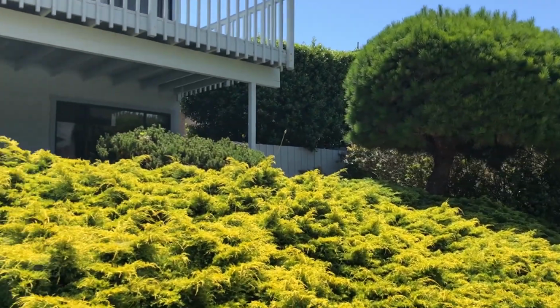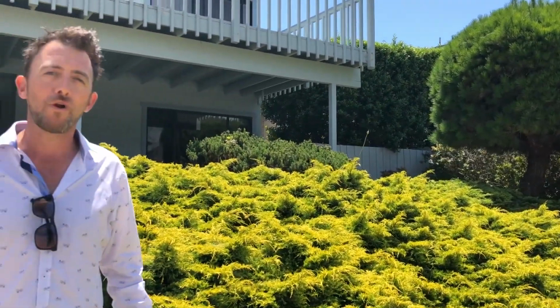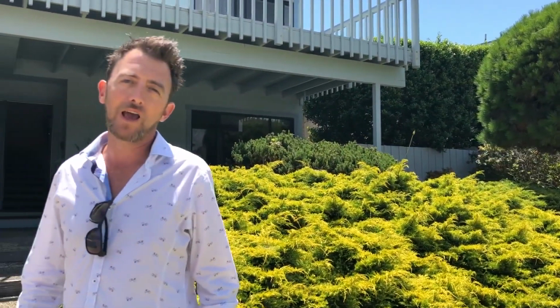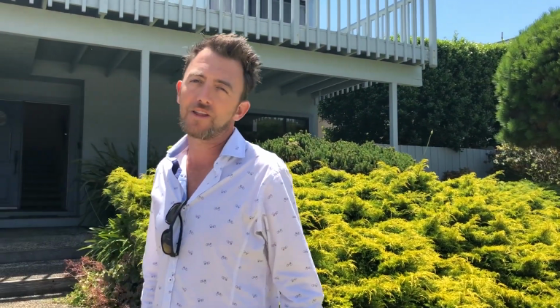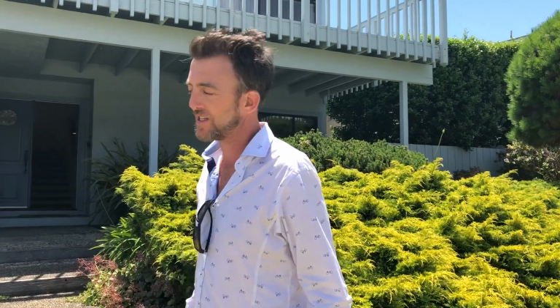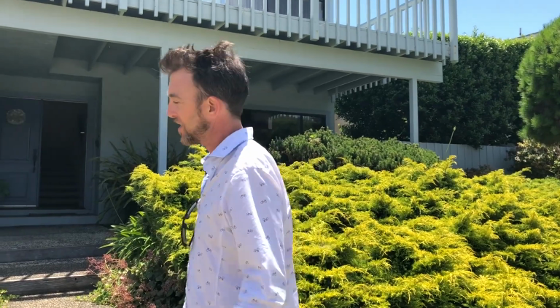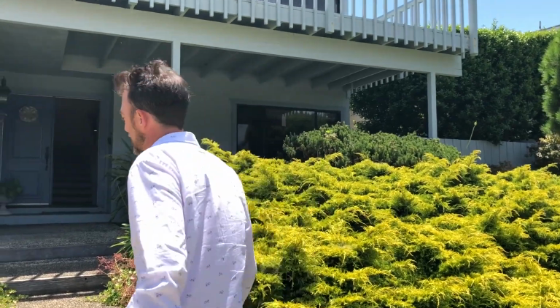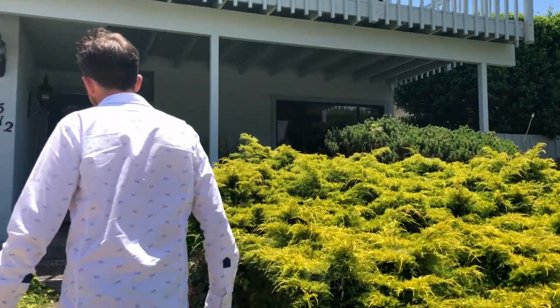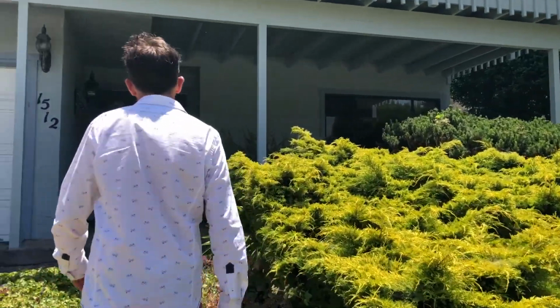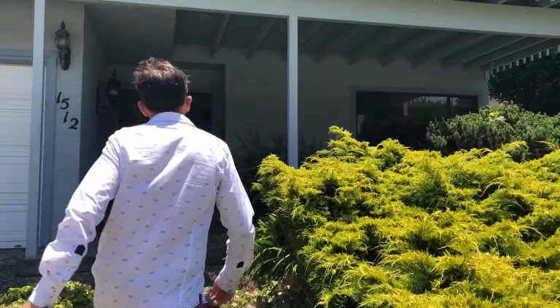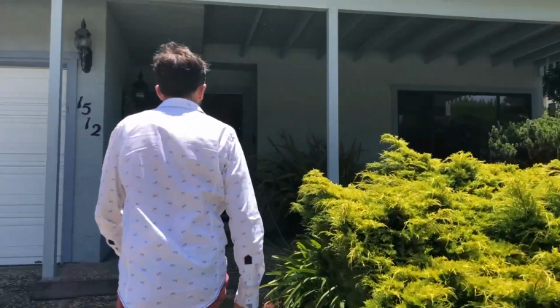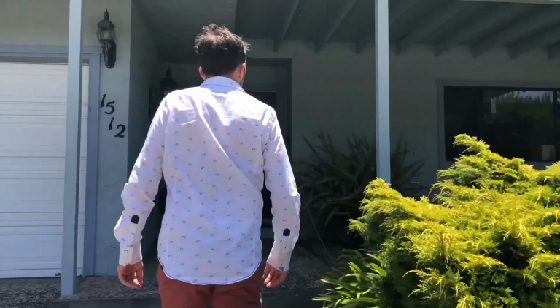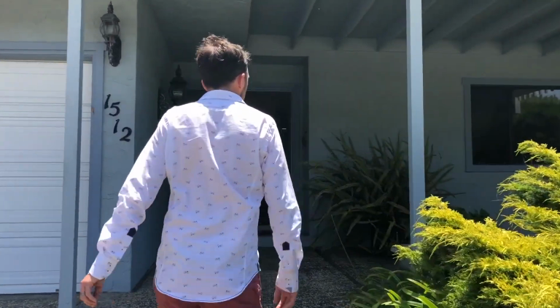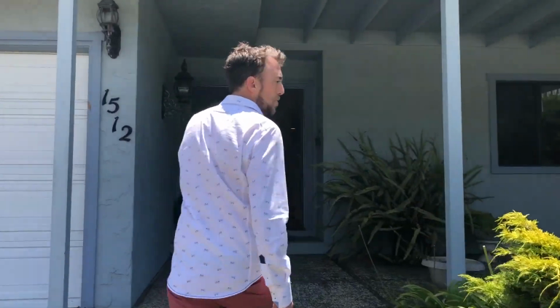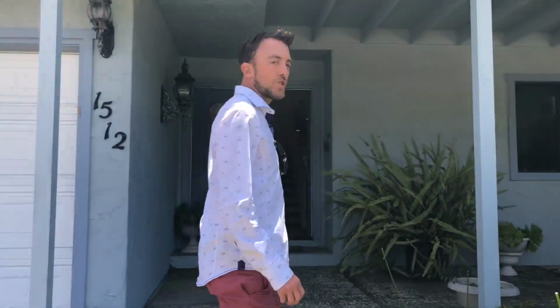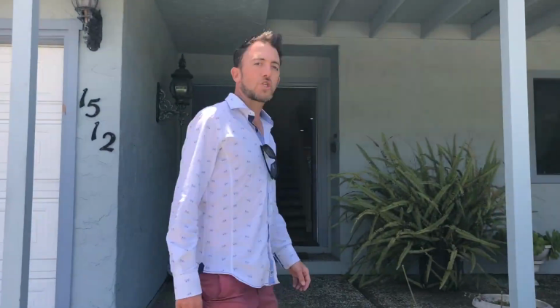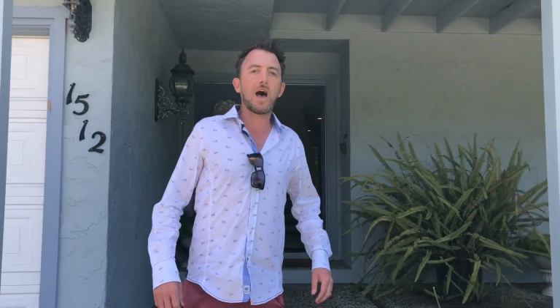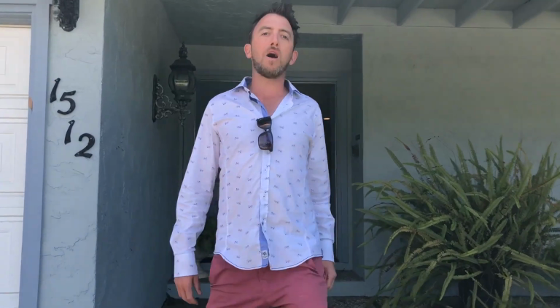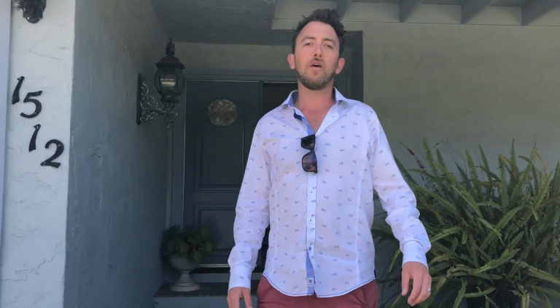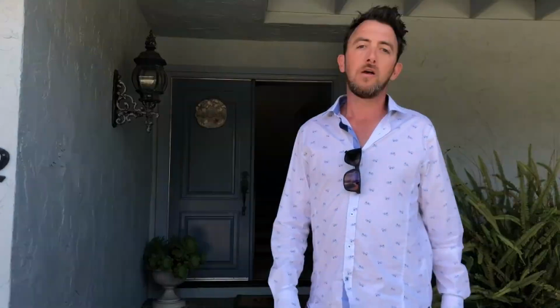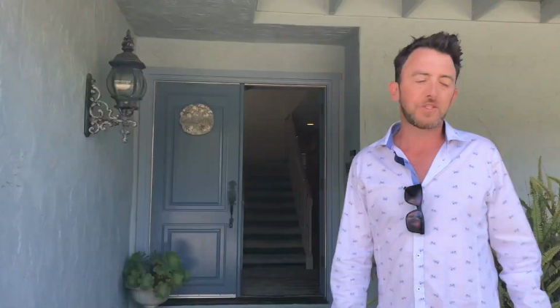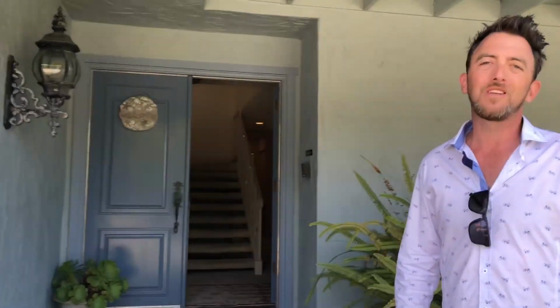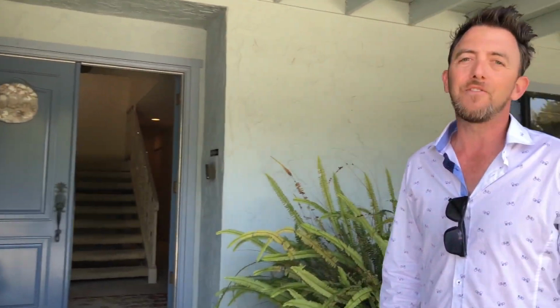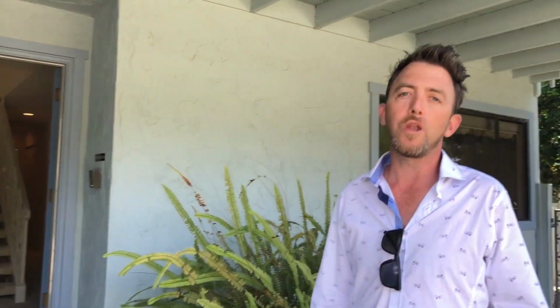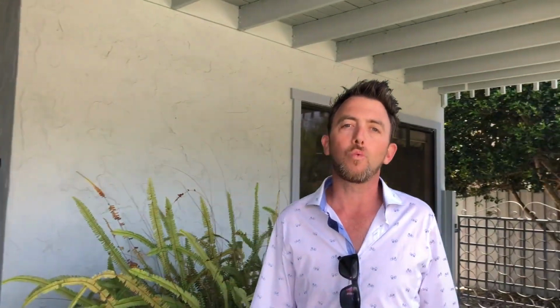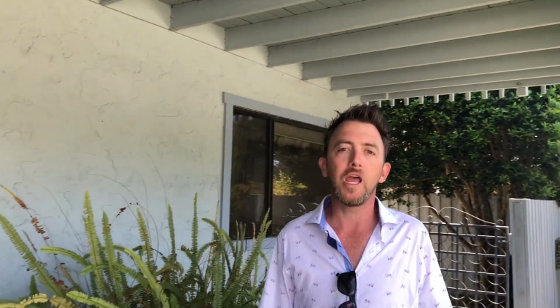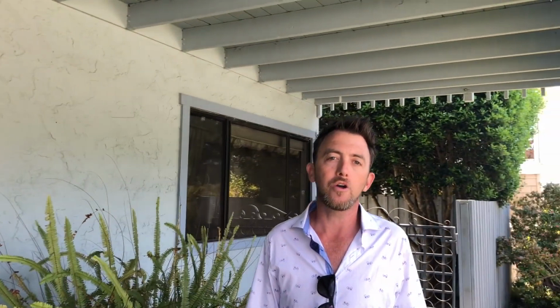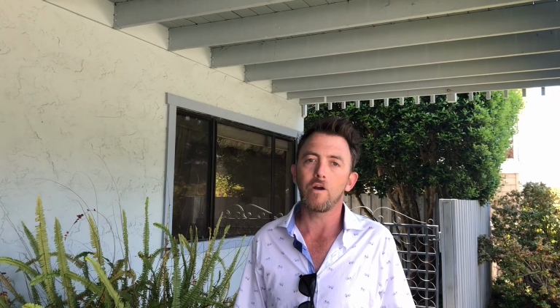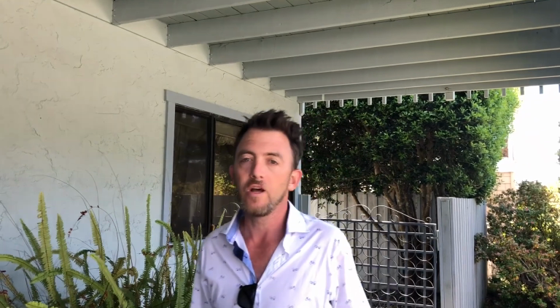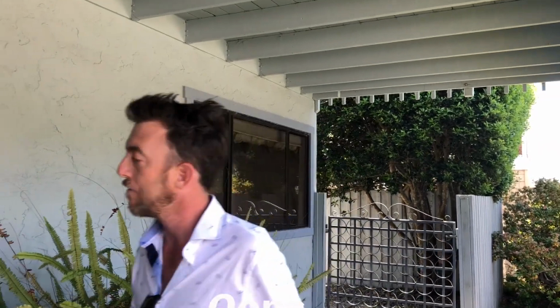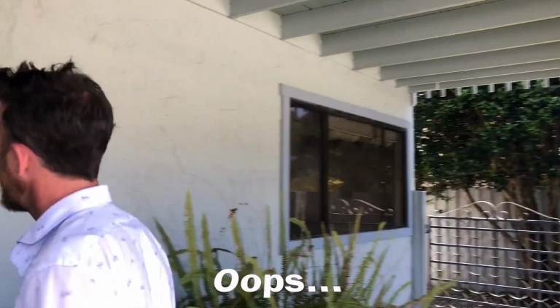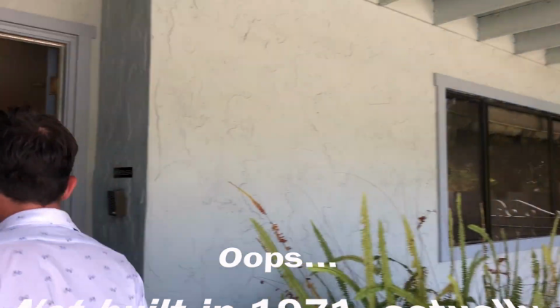Straight relic out of the 1960s and 70s. Three bedroom, two and a half bath, built in I believe '71, about 2800 square feet. Looking forward to showing it to you.